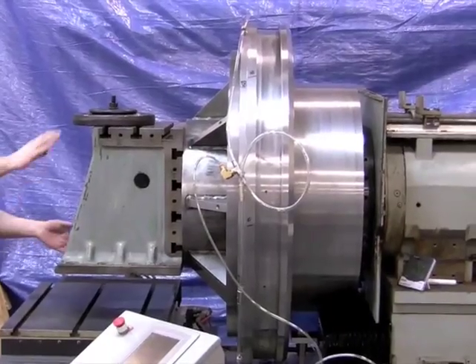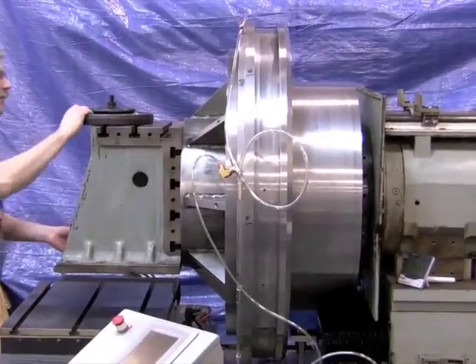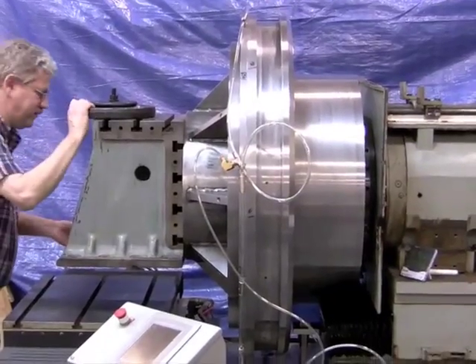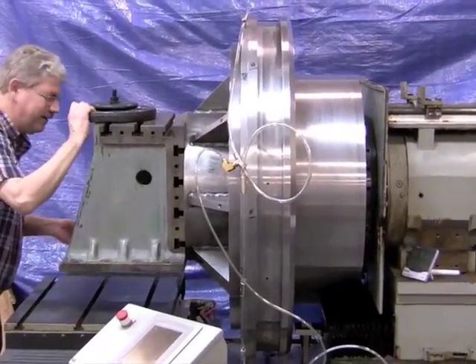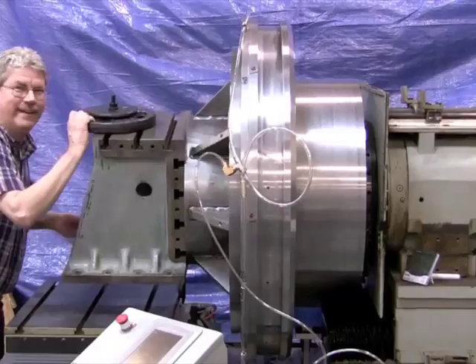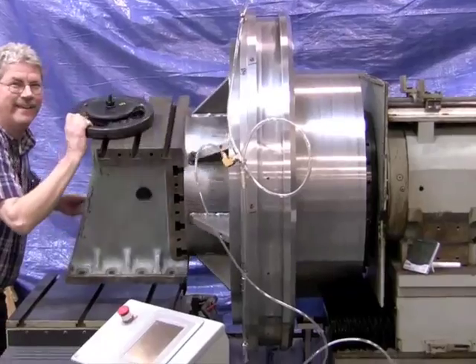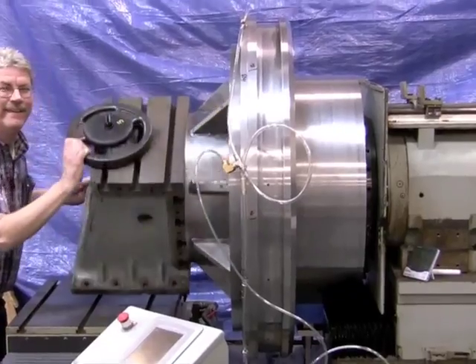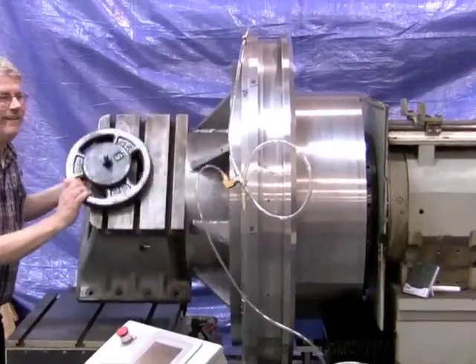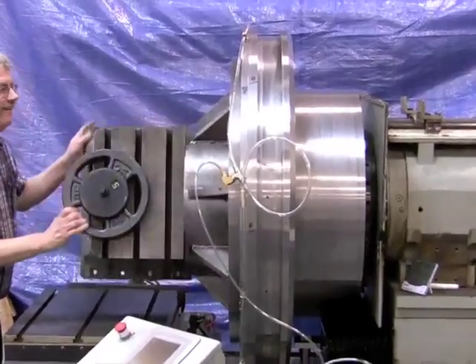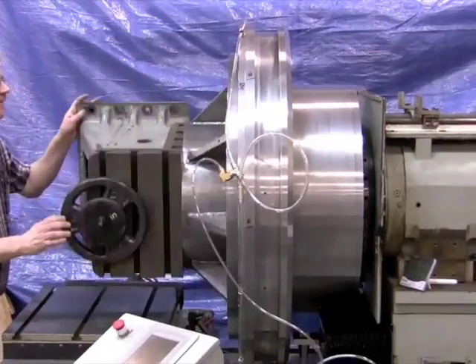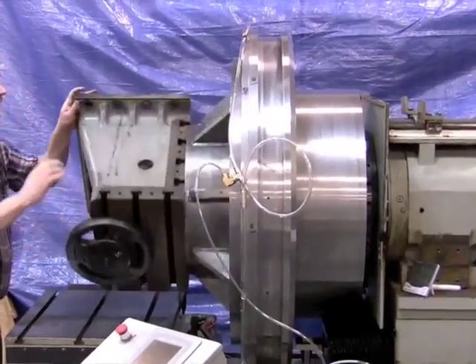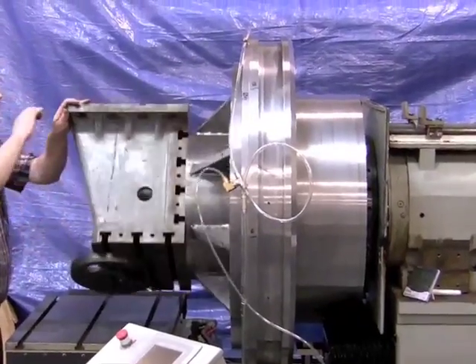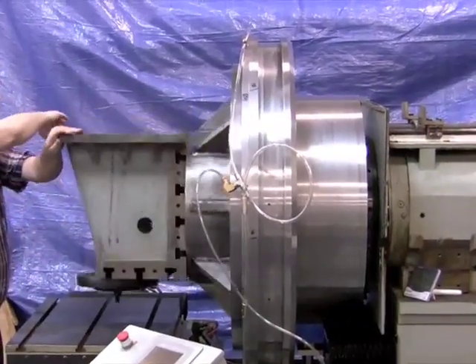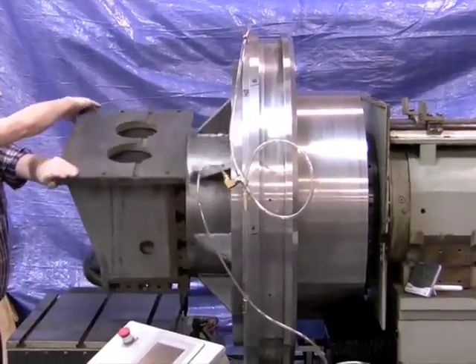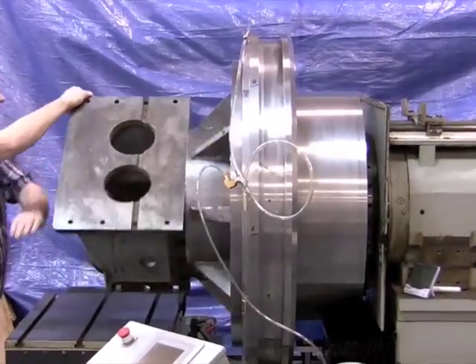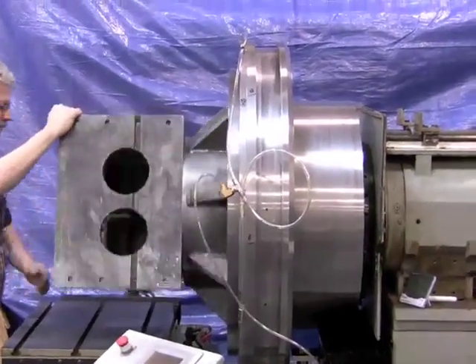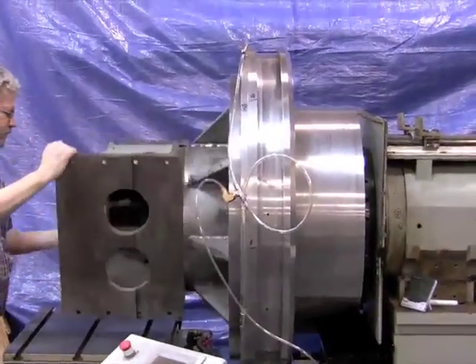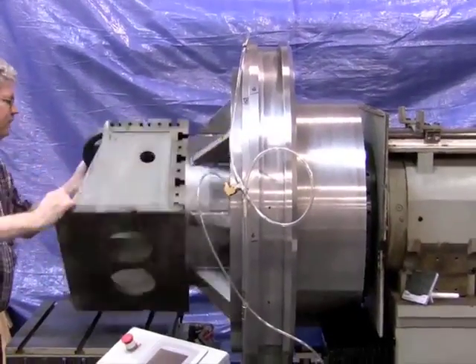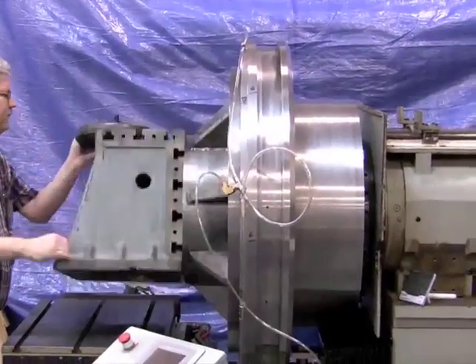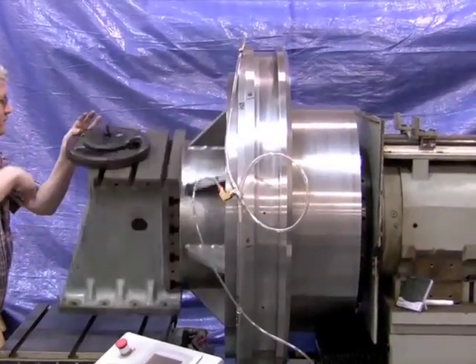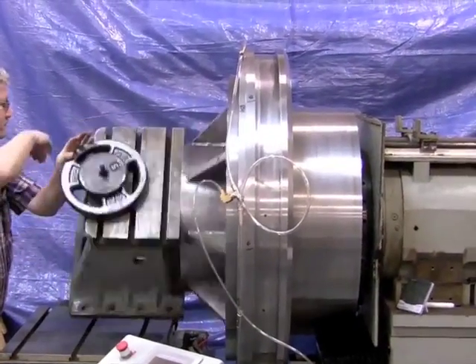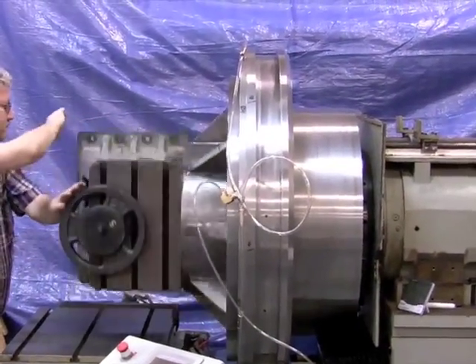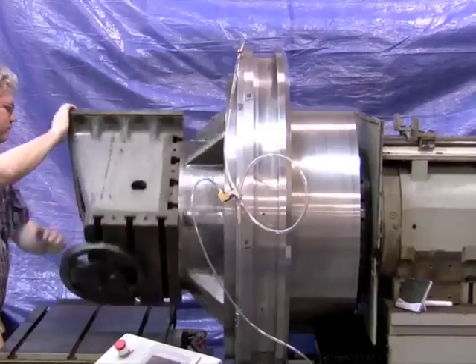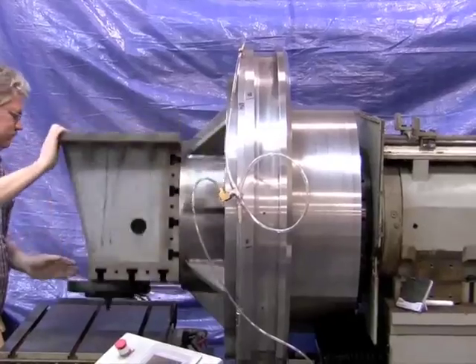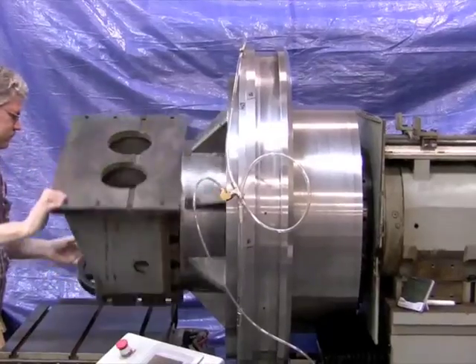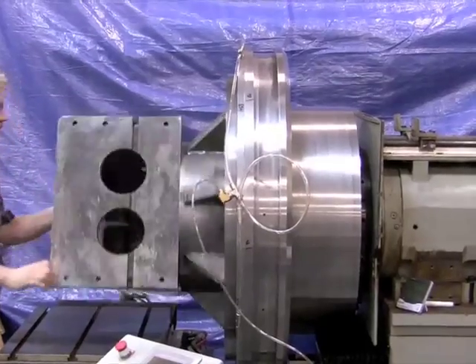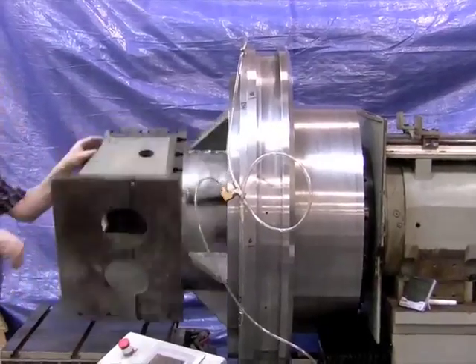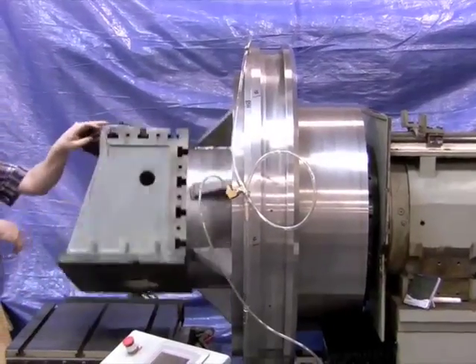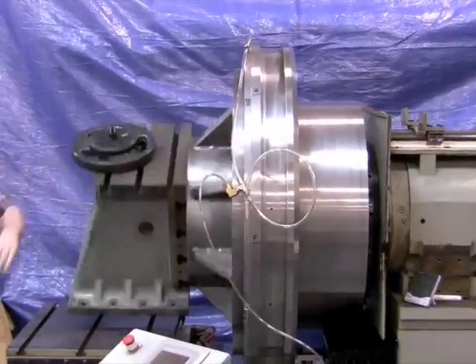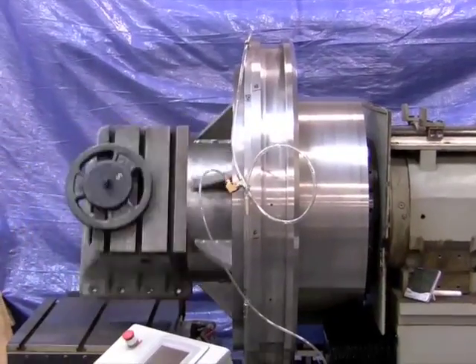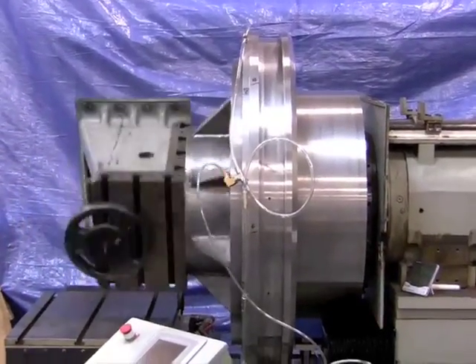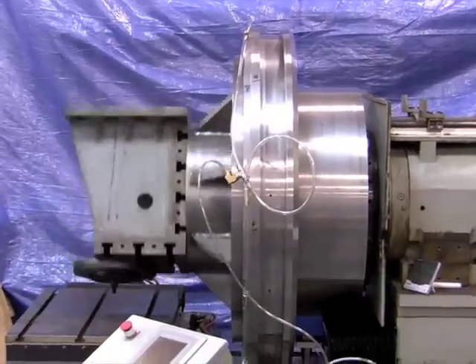Okay, so this is a side view — gives you an idea of how far the load is cantilevered off of the nose of the spindle.